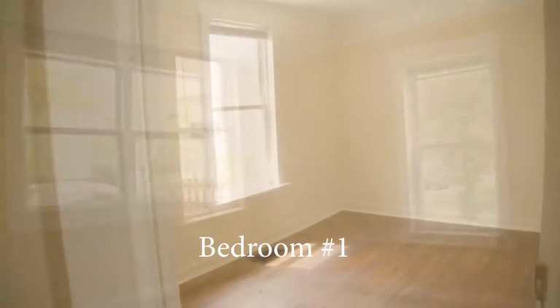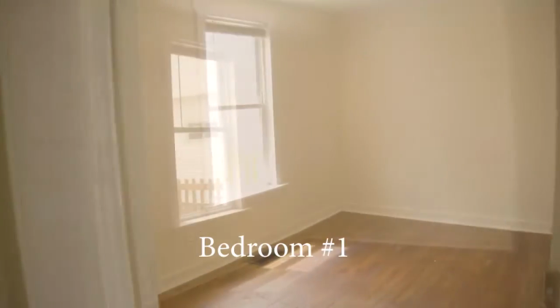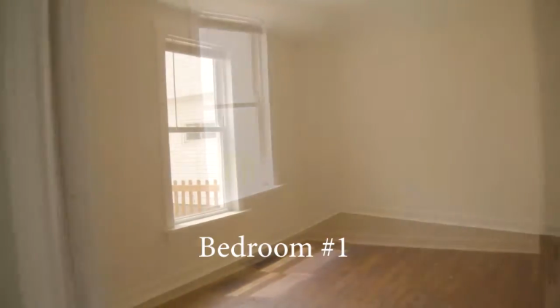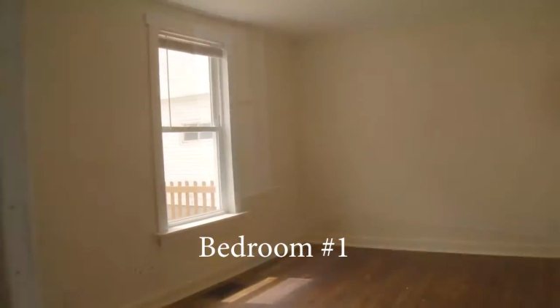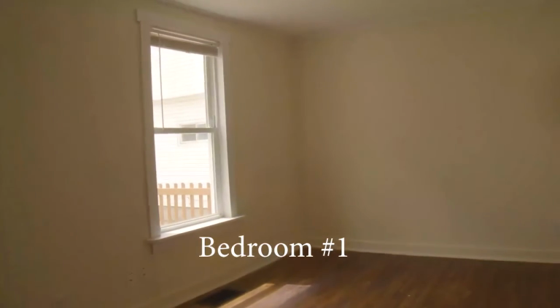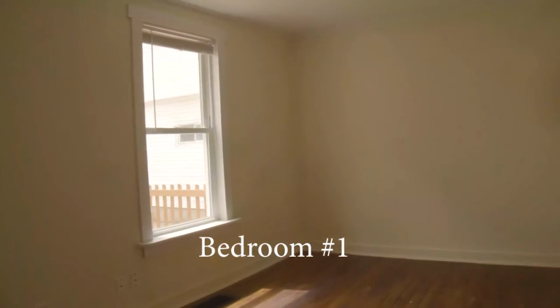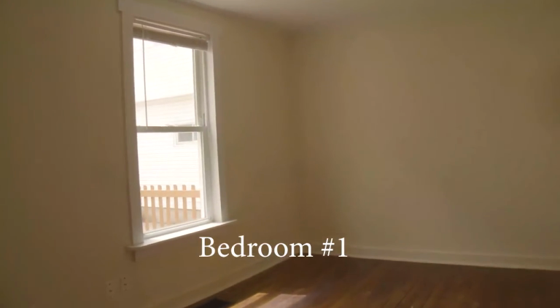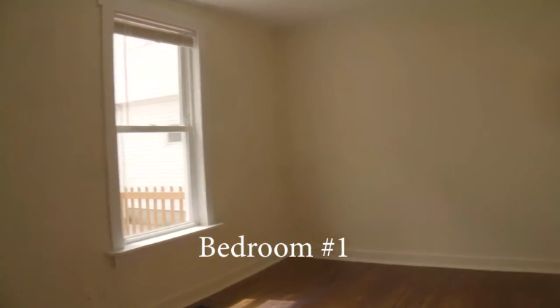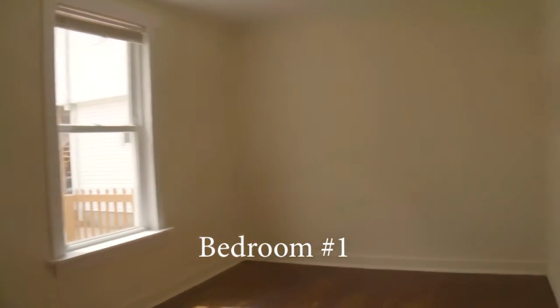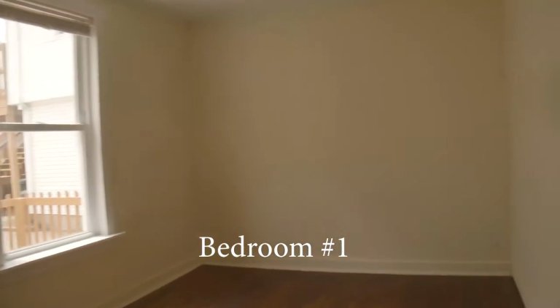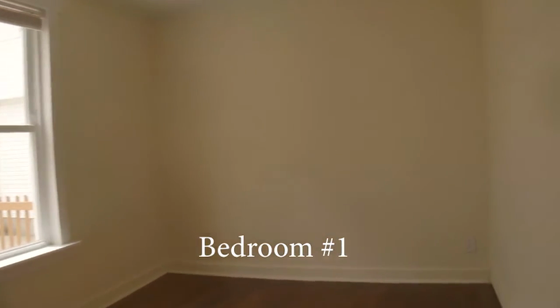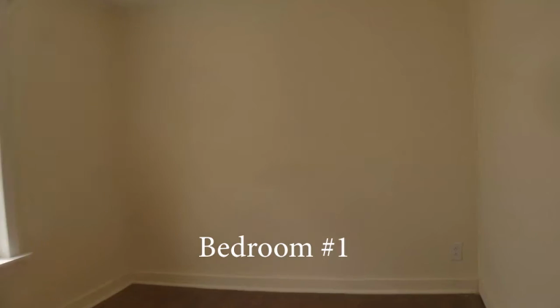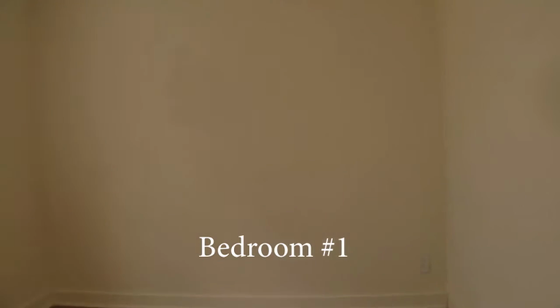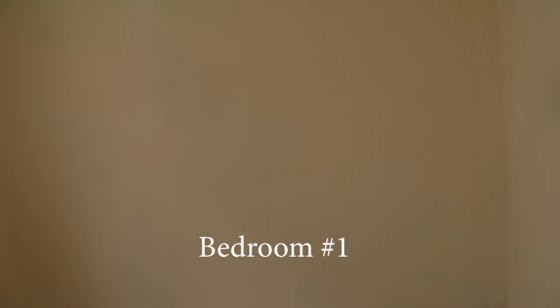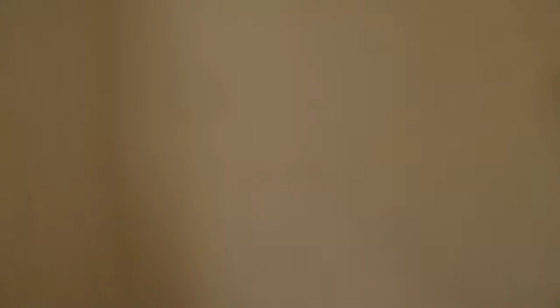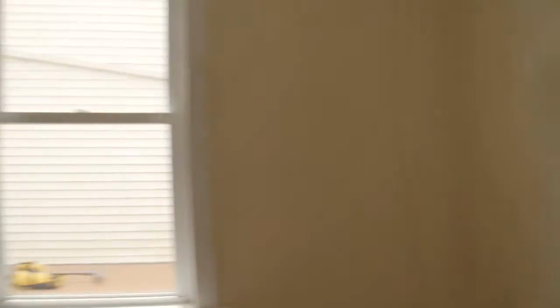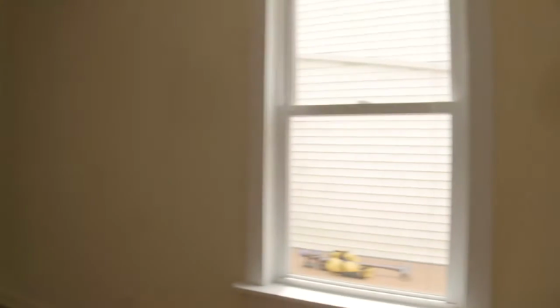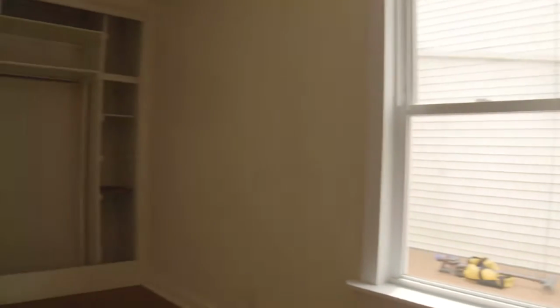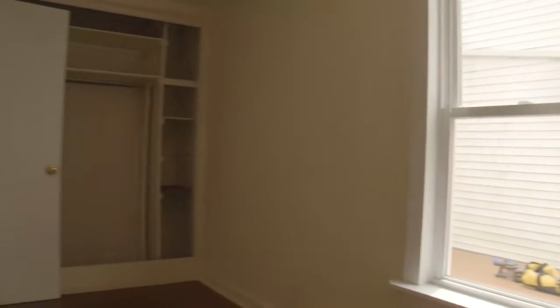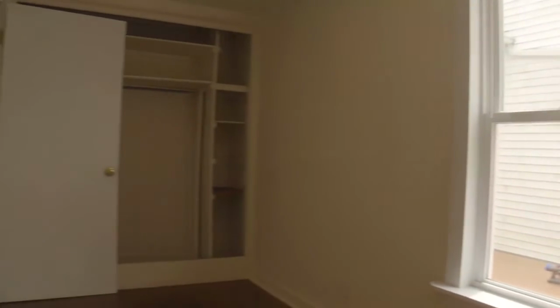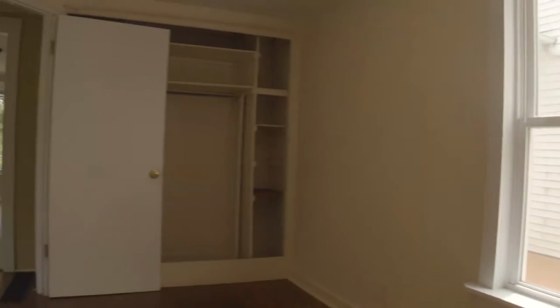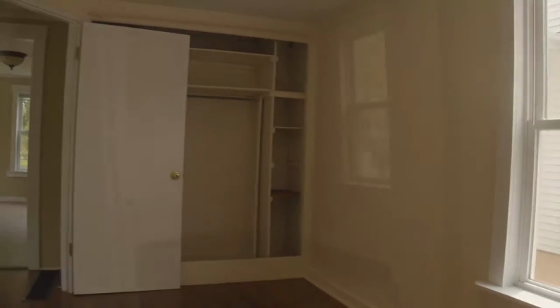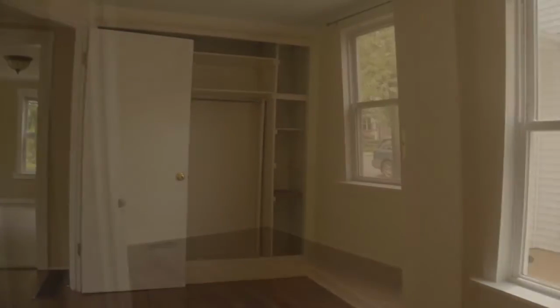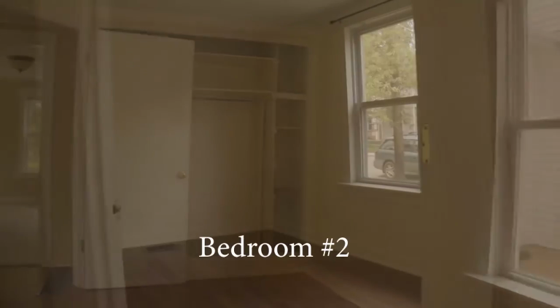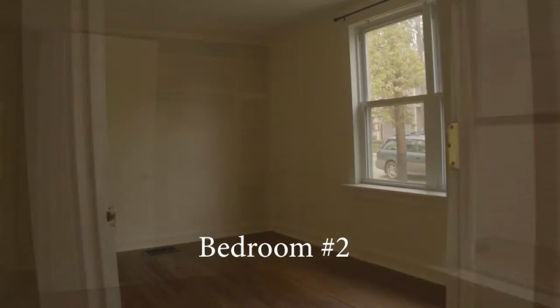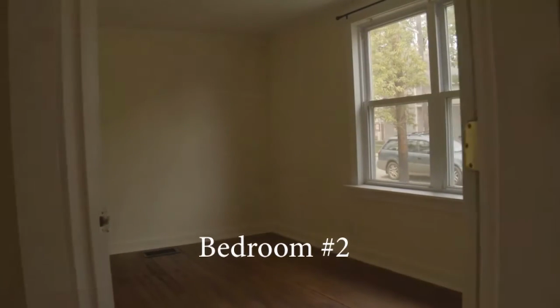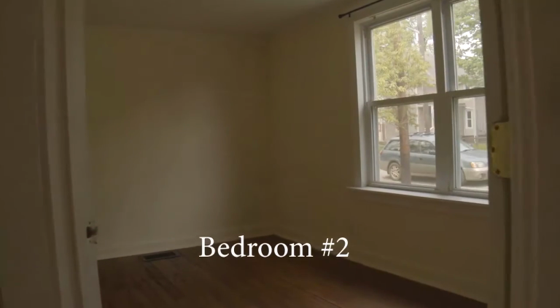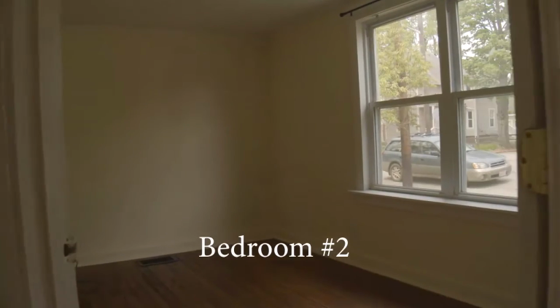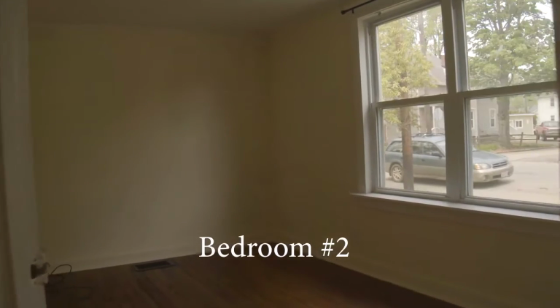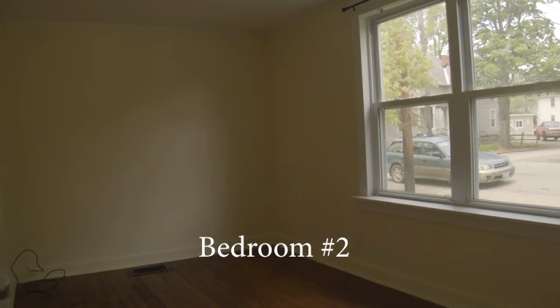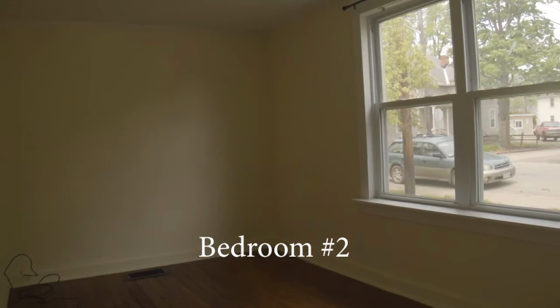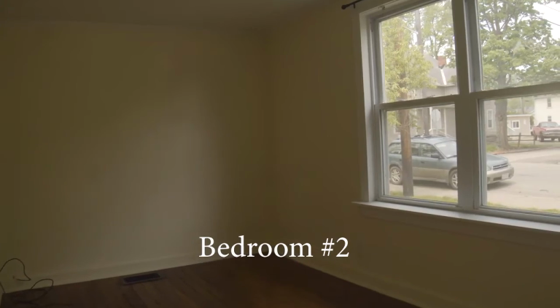To the right you will find the first of five large bedrooms with full-size closets. Each bedroom comes with its own lock and key for individual security.